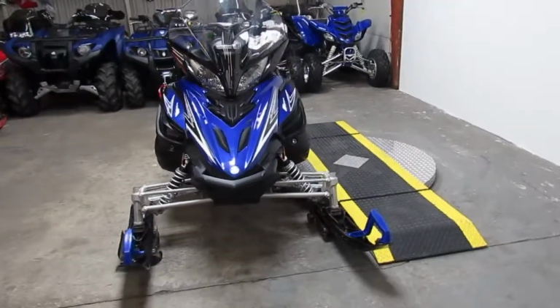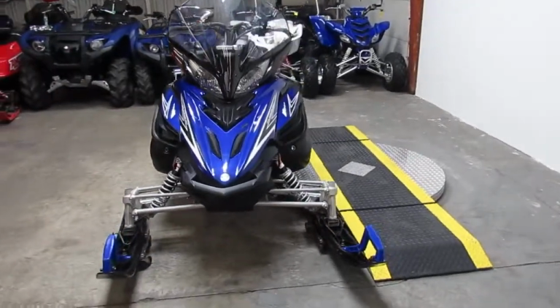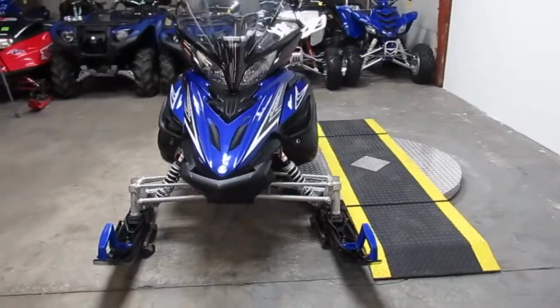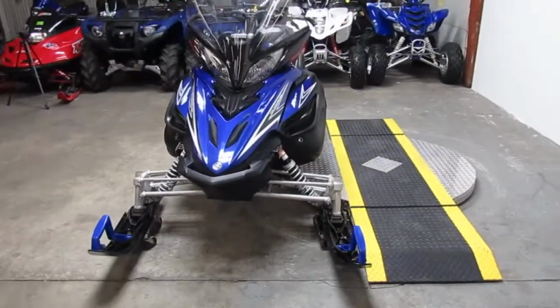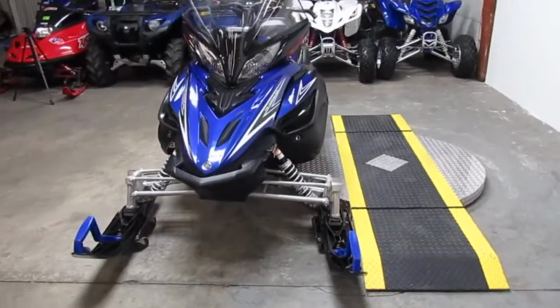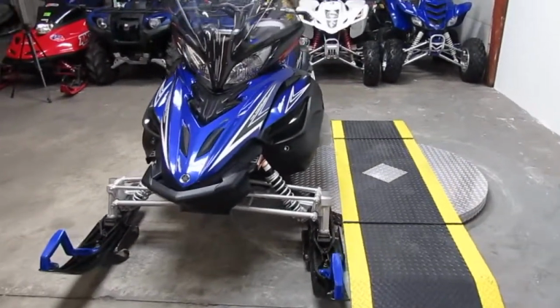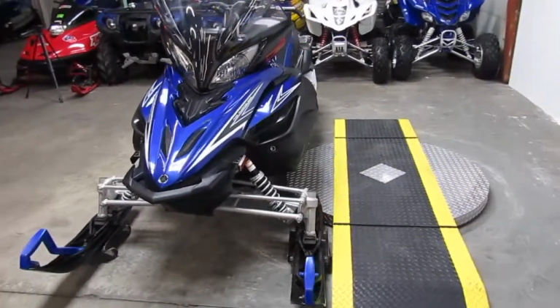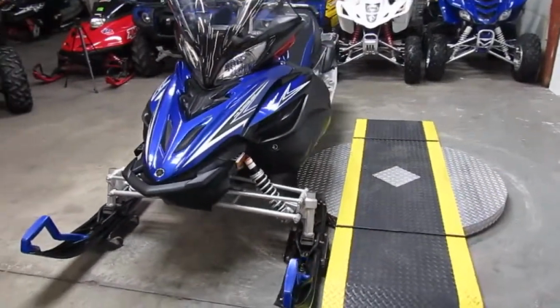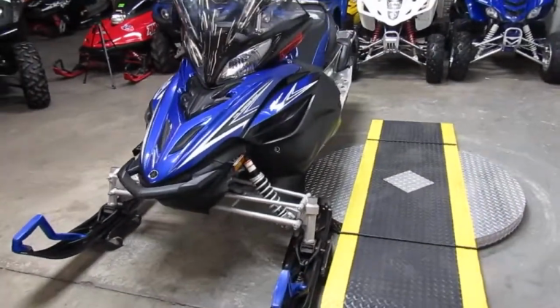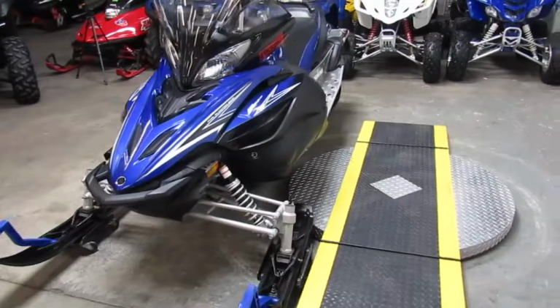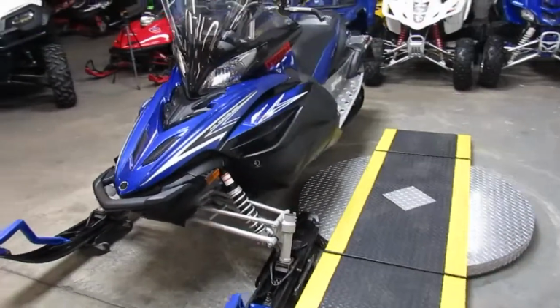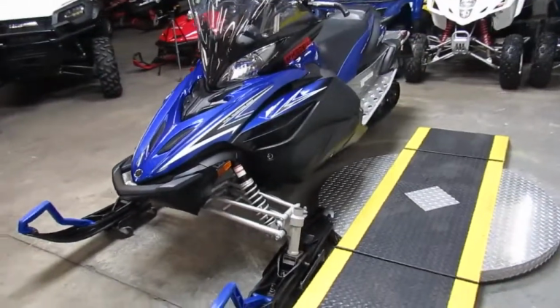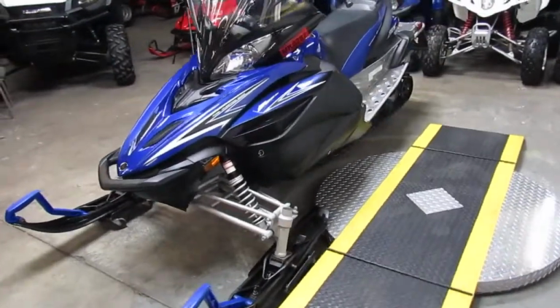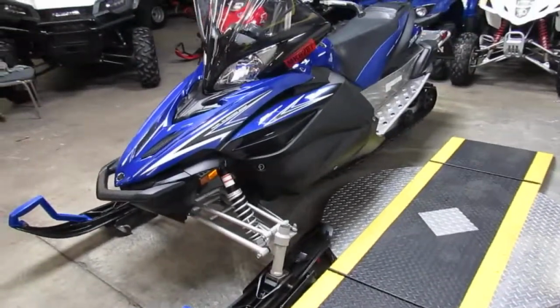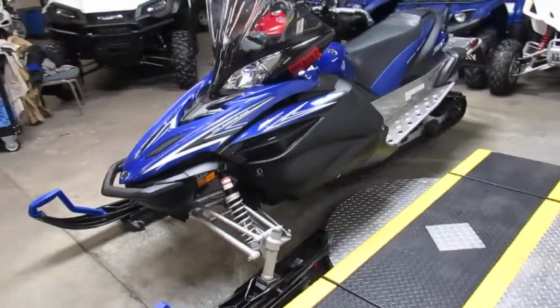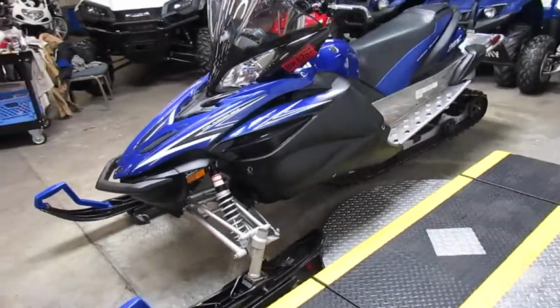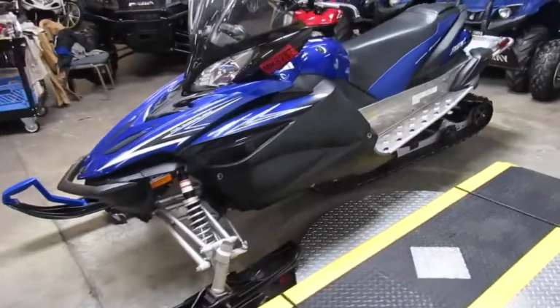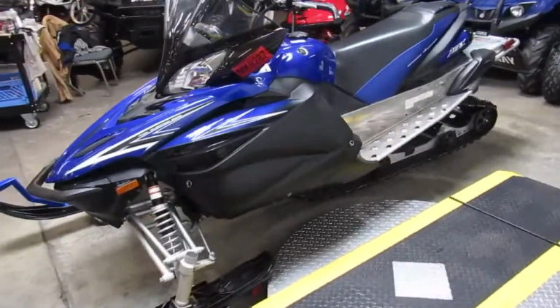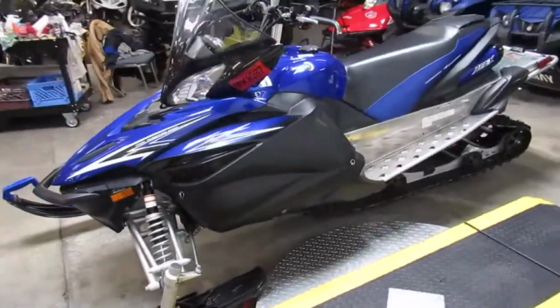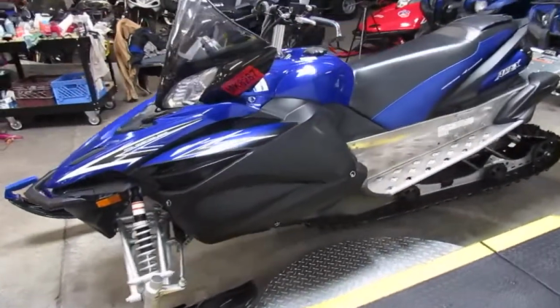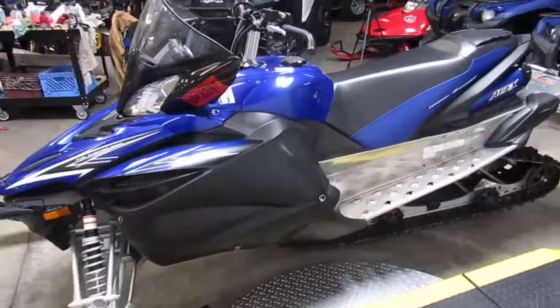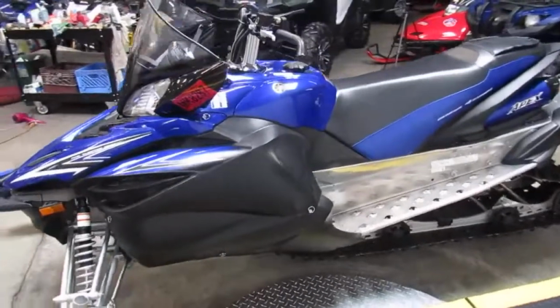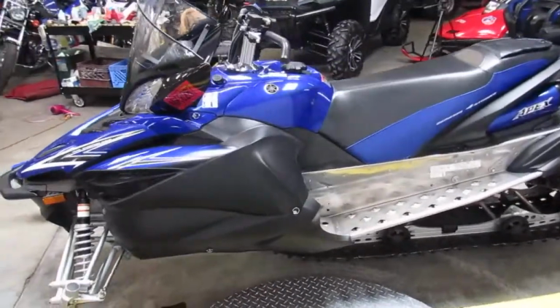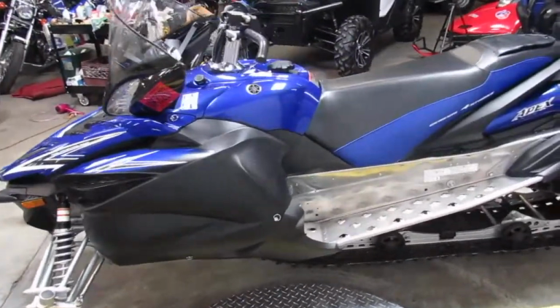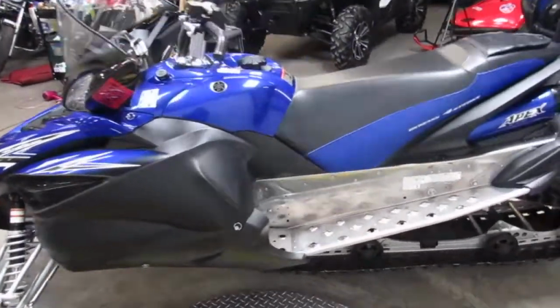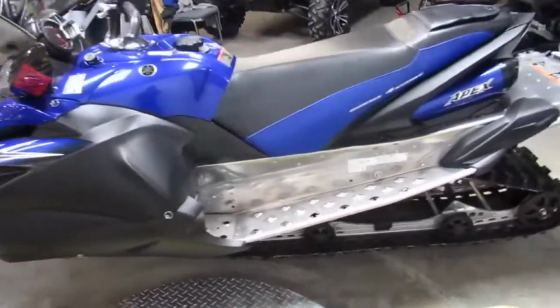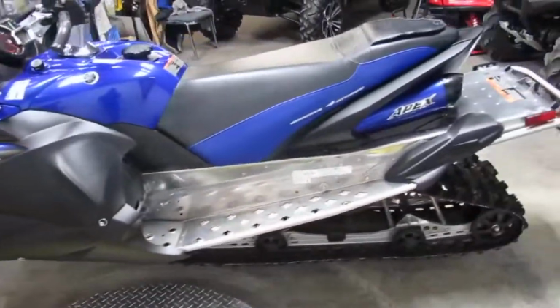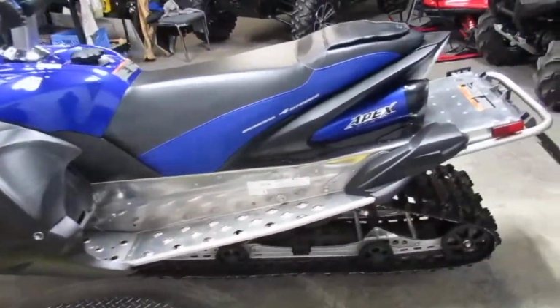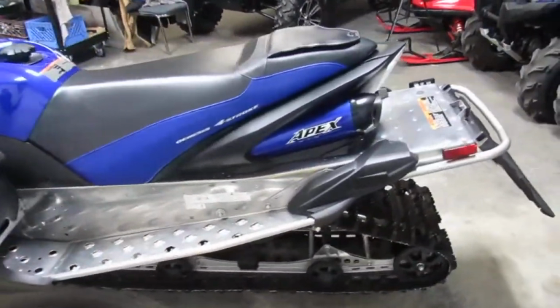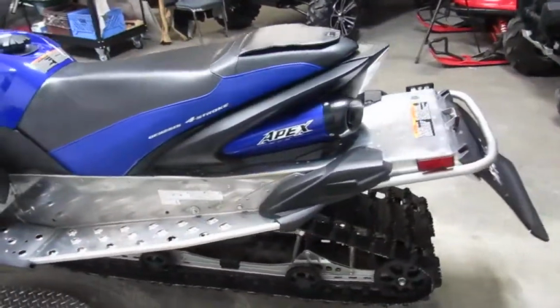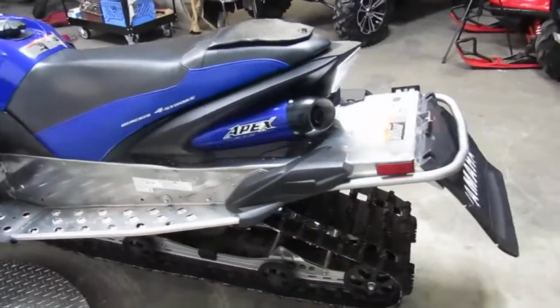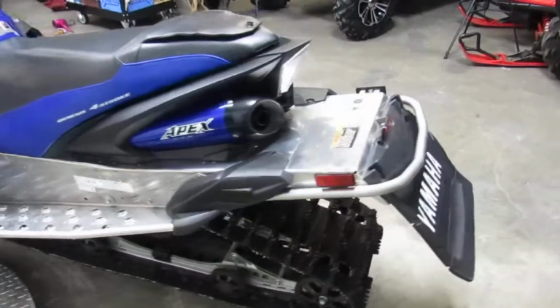It's a used 2011 XTX, power steering, electric start, reverse and plastic skis. All stock, a 1000cc four stroke motor runs strong. Nice slide for the price at only $7,500.